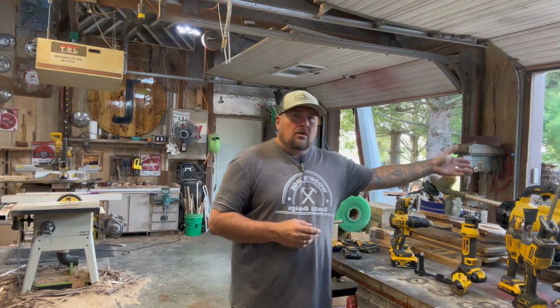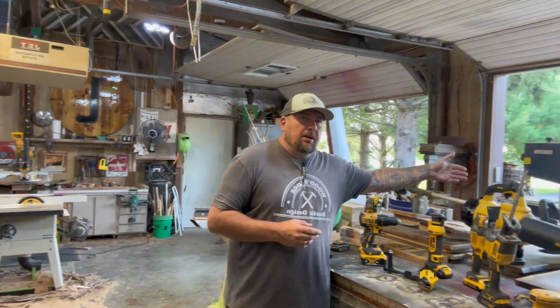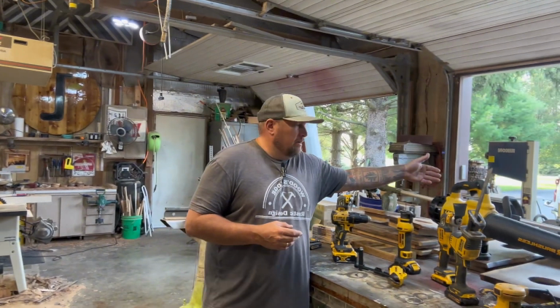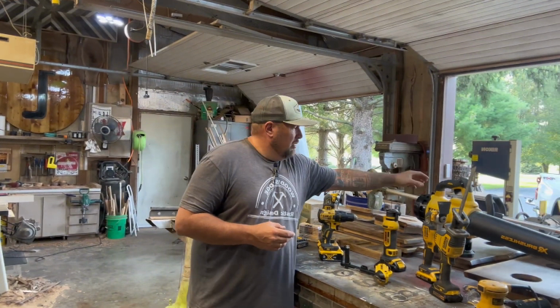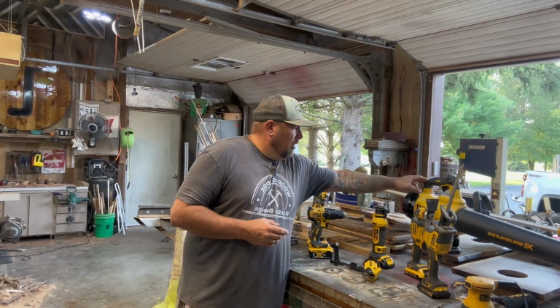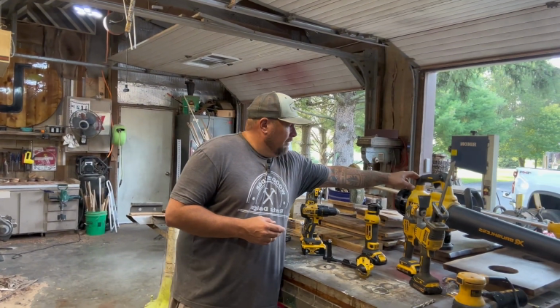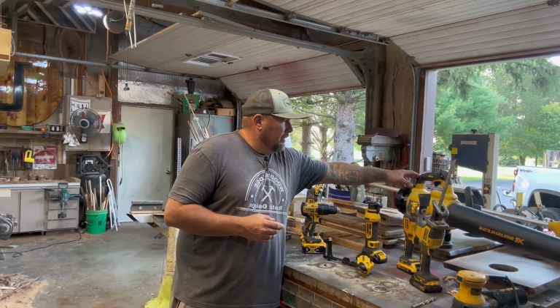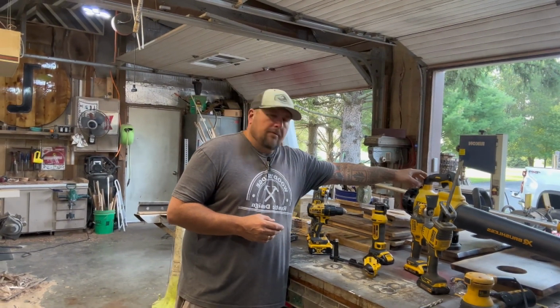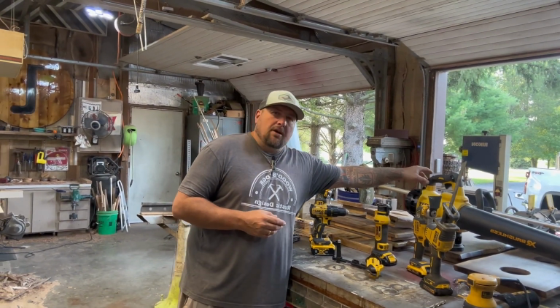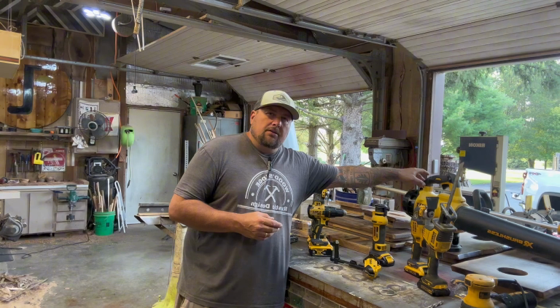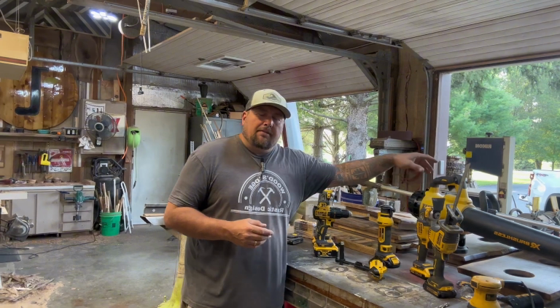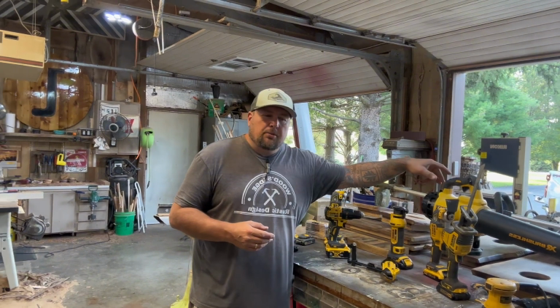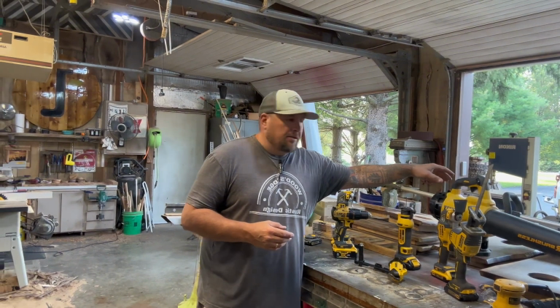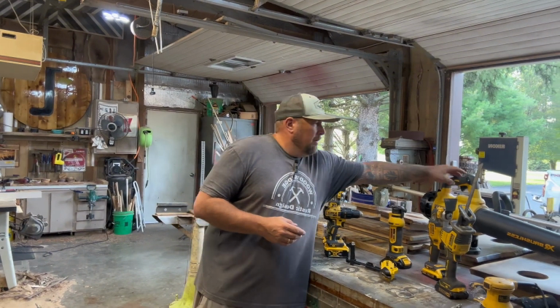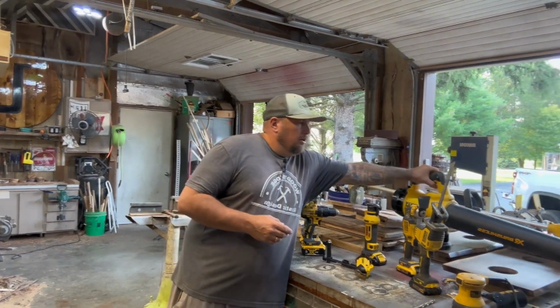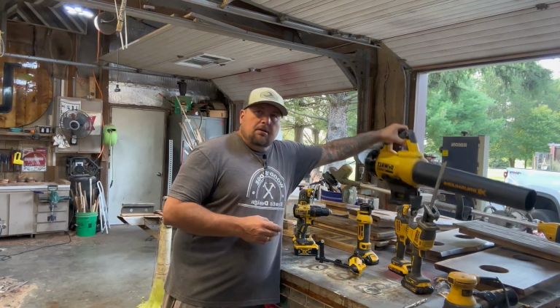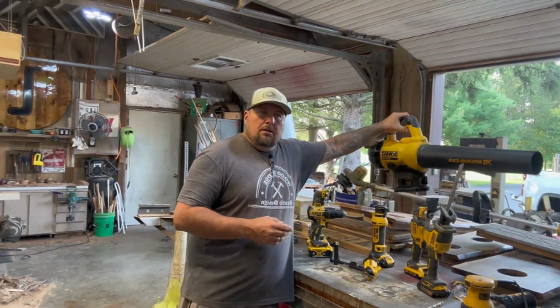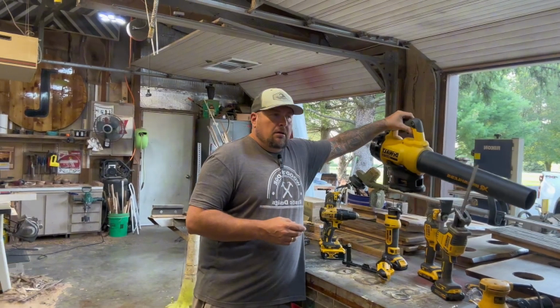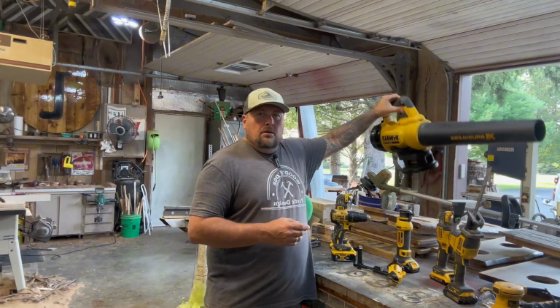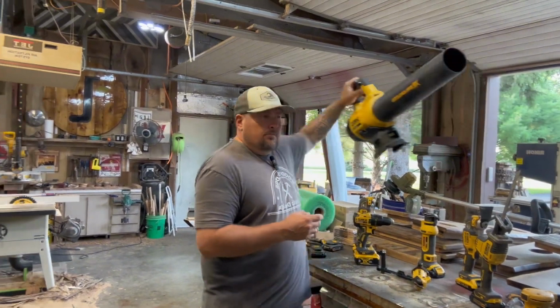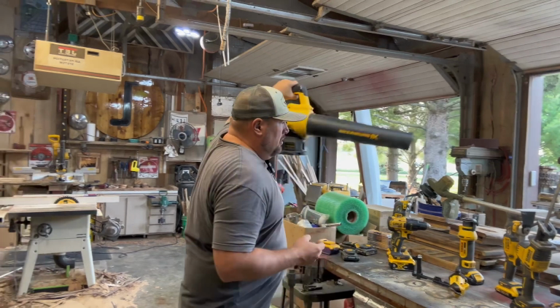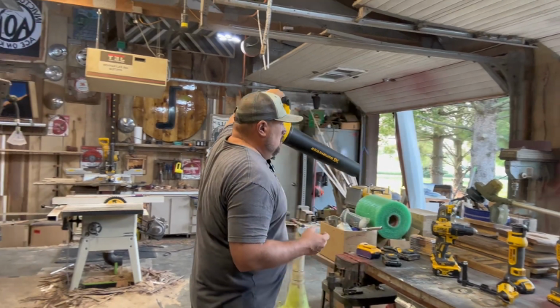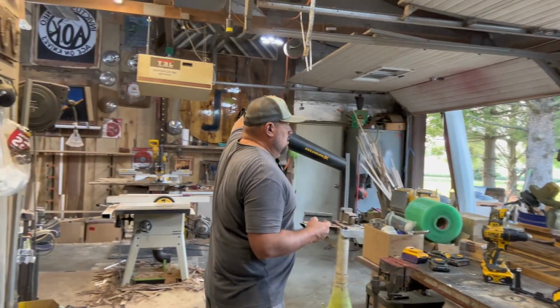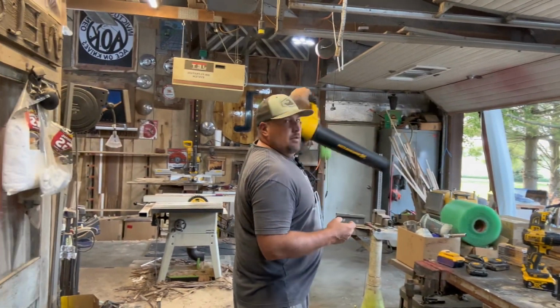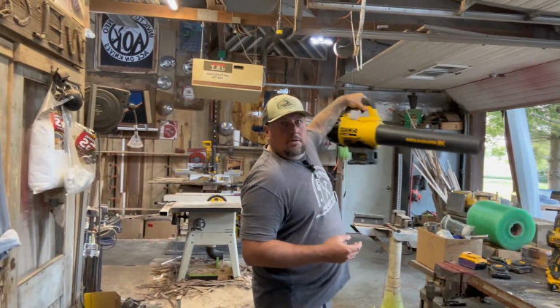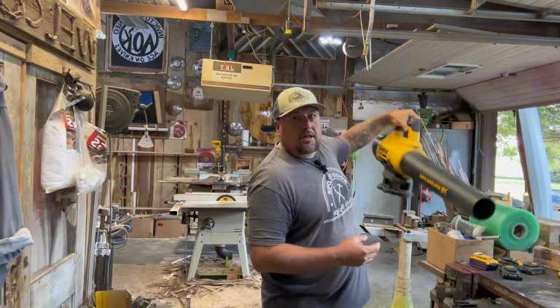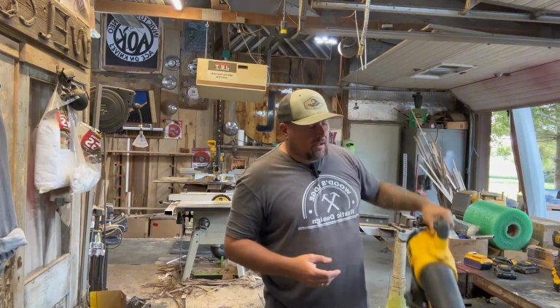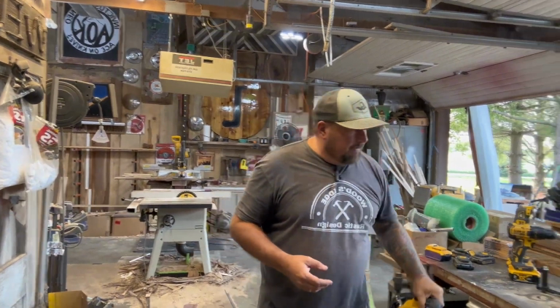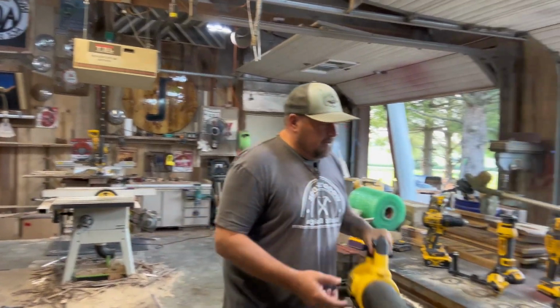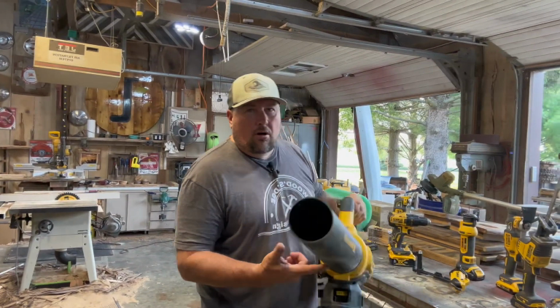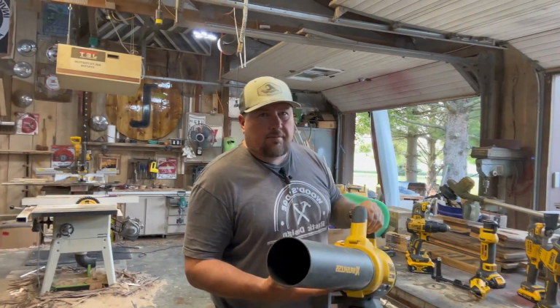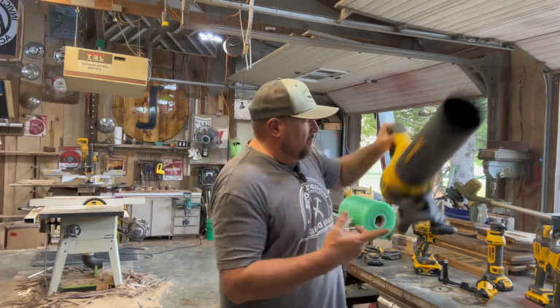I've got a bunch of tools here. The blower — this is great. You don't ever have to push a broom again in the shop. You just boom, you're dusting stuff off. The blower always gets my dogs going.